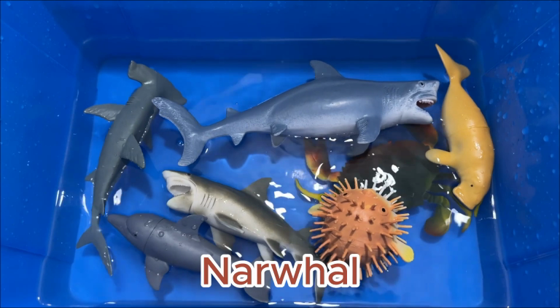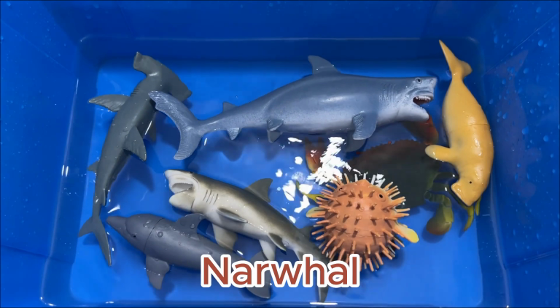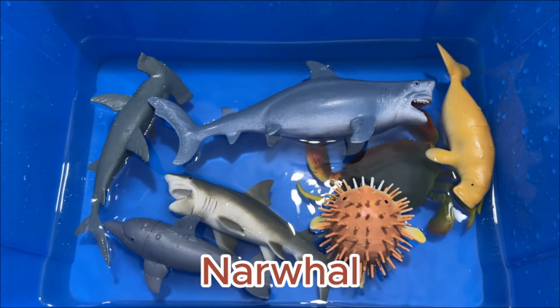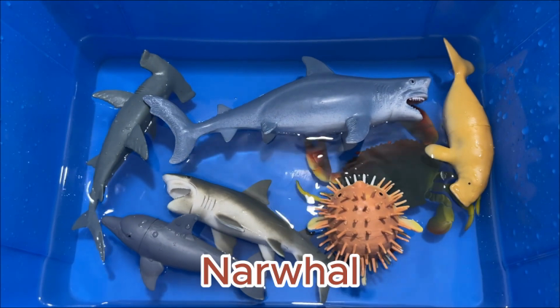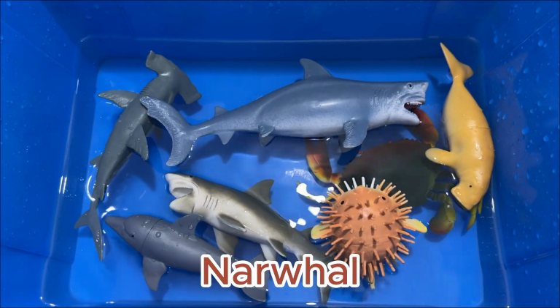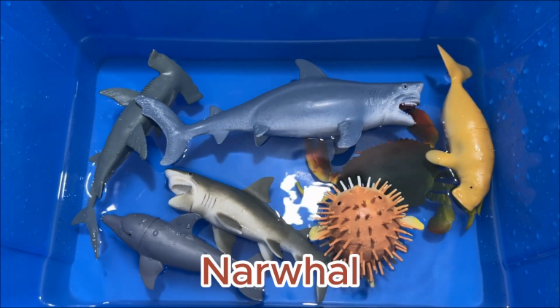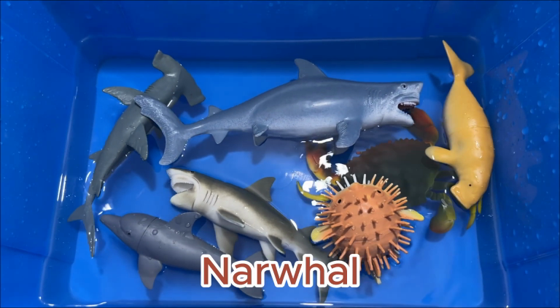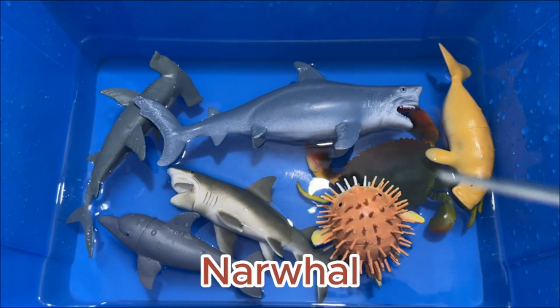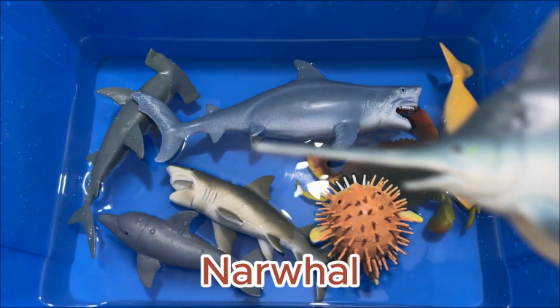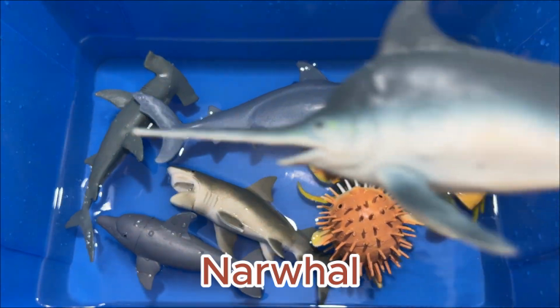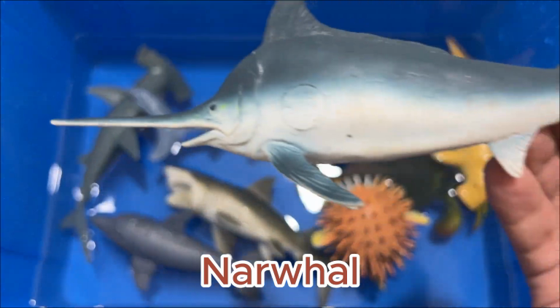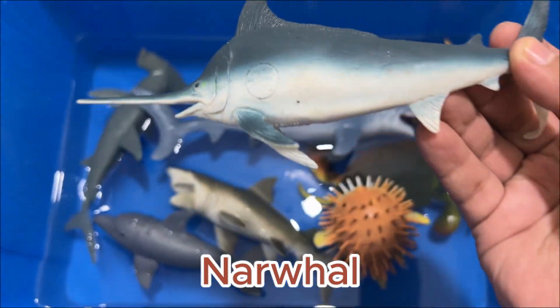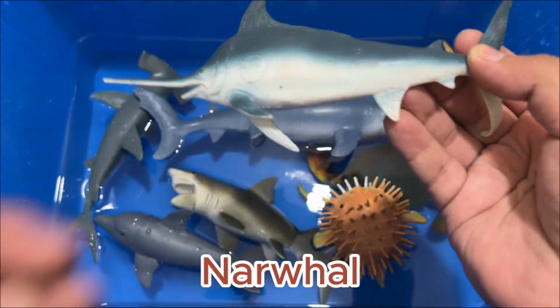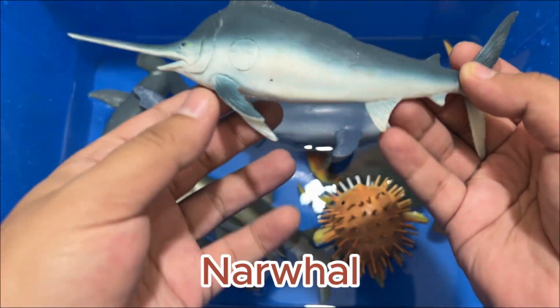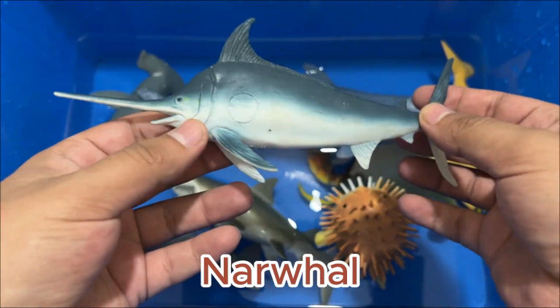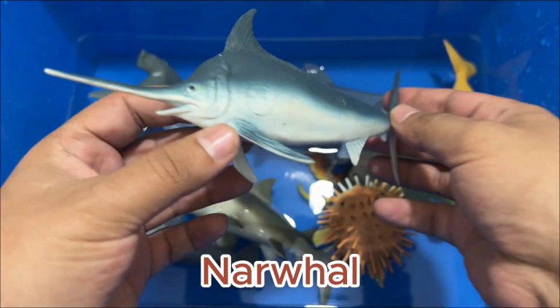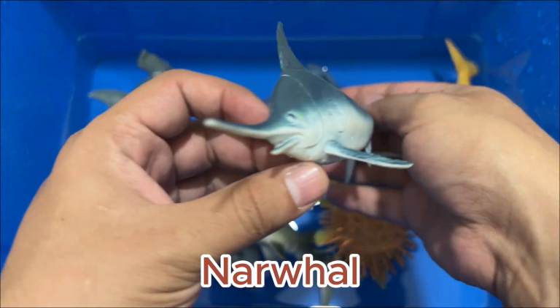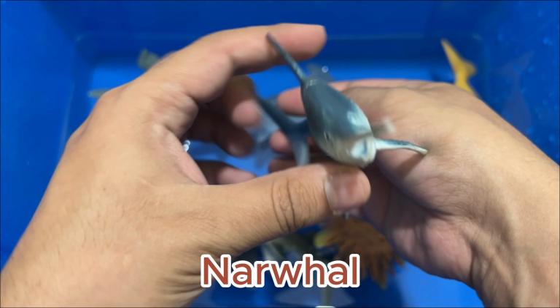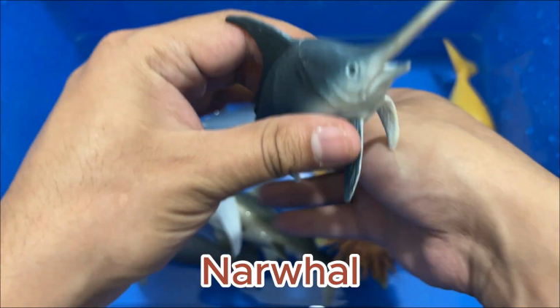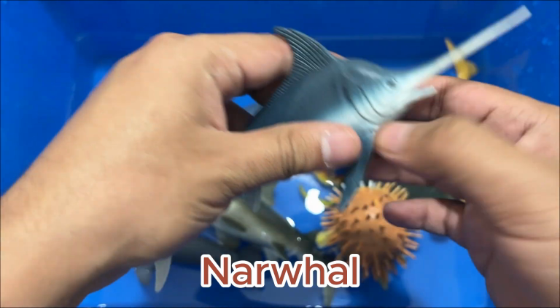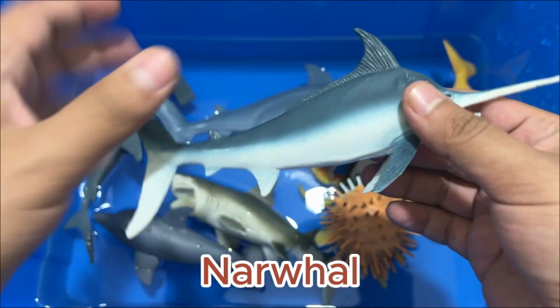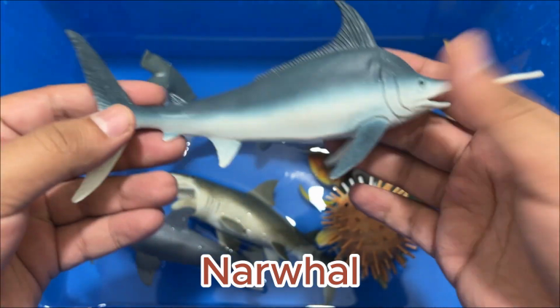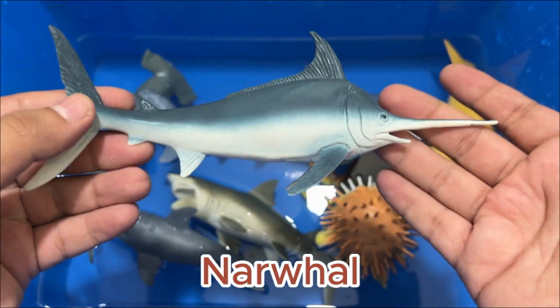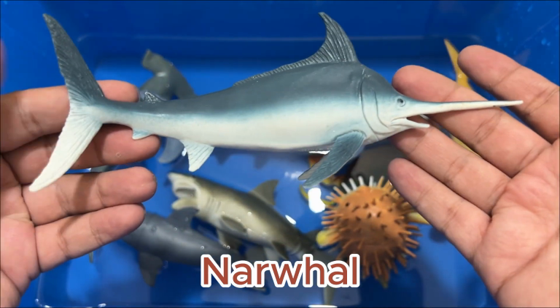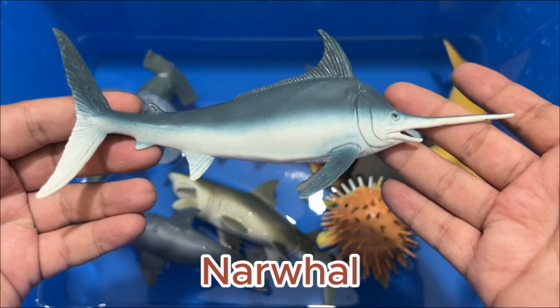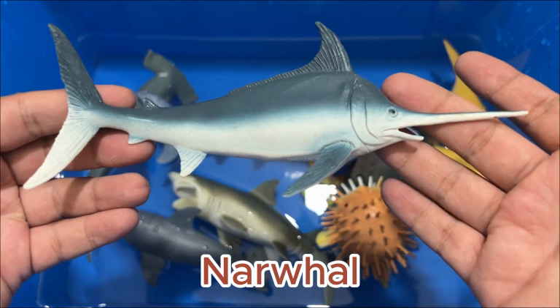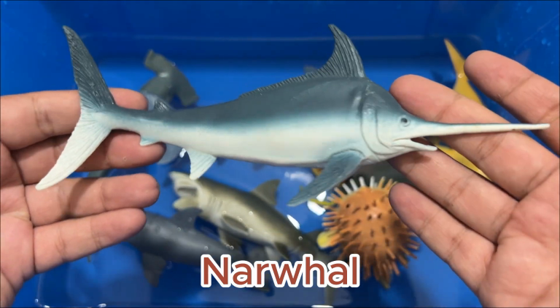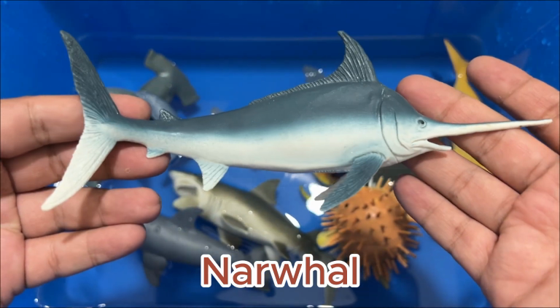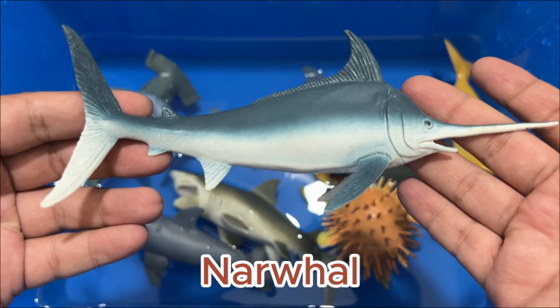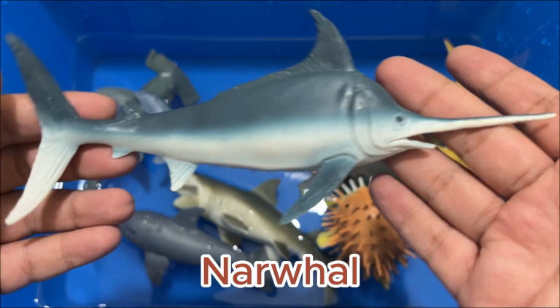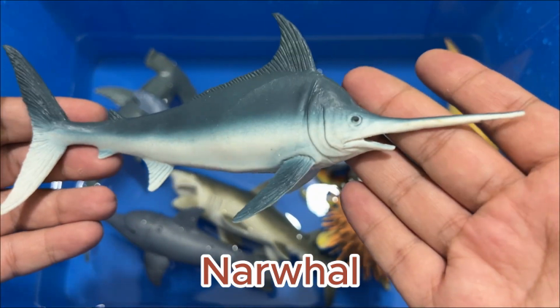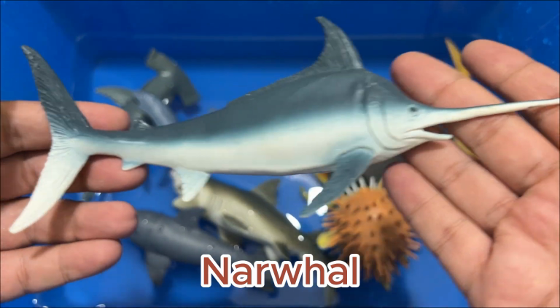Narwhals live up to 50 years. Narwhals change color with age. Their tusks are actually a tooth, and narwhal's distinctive tusks are usually found on males.